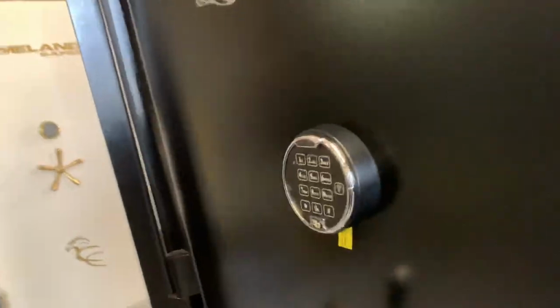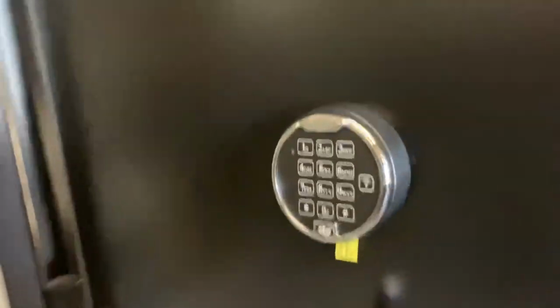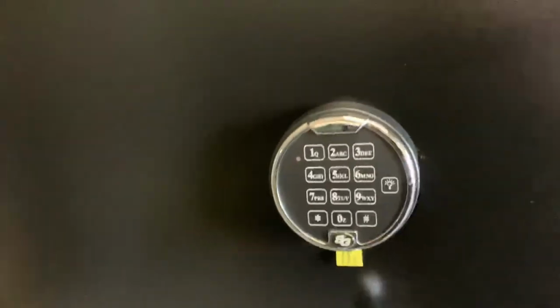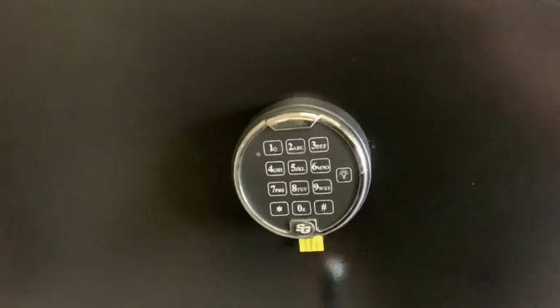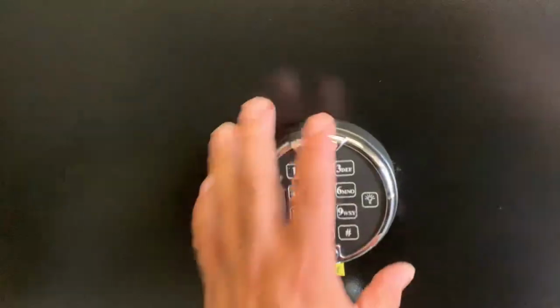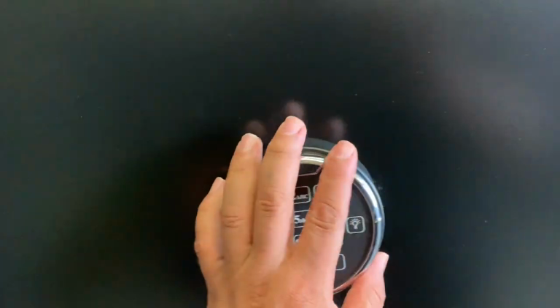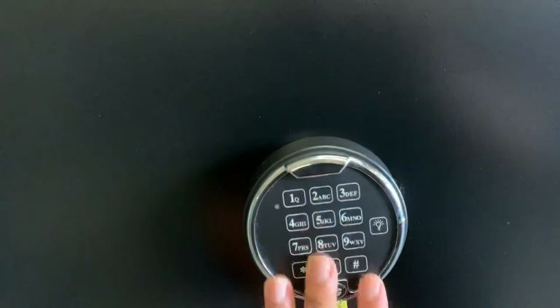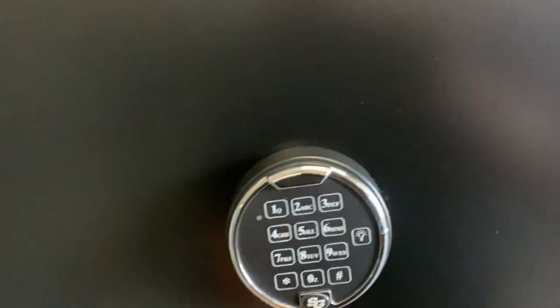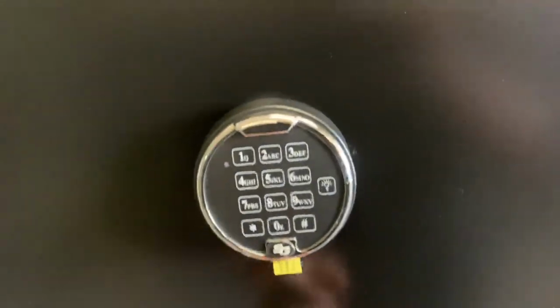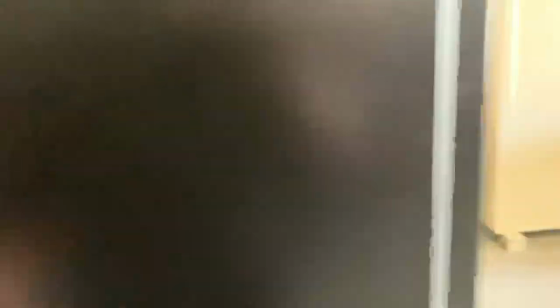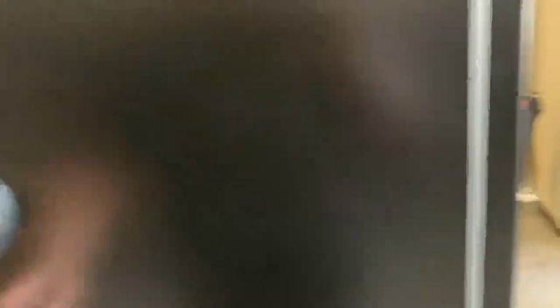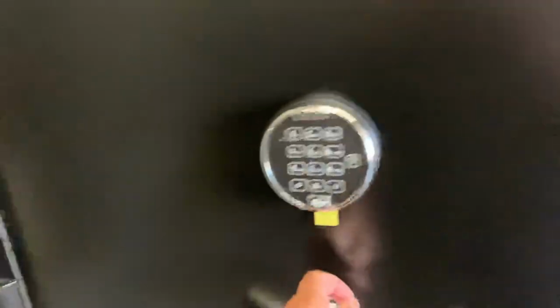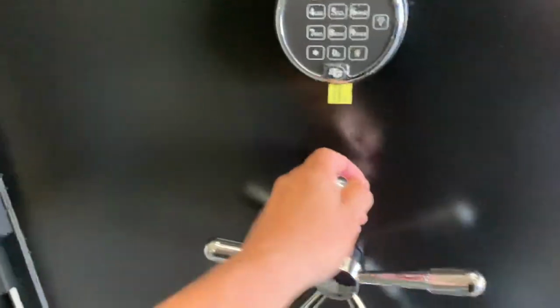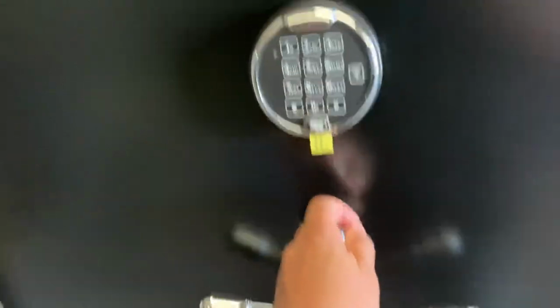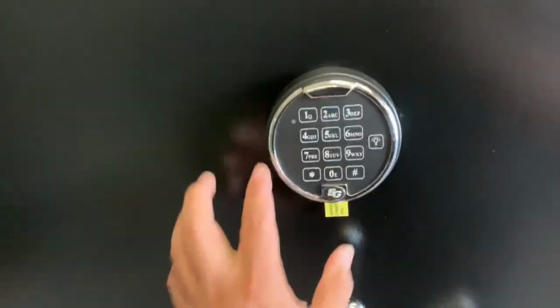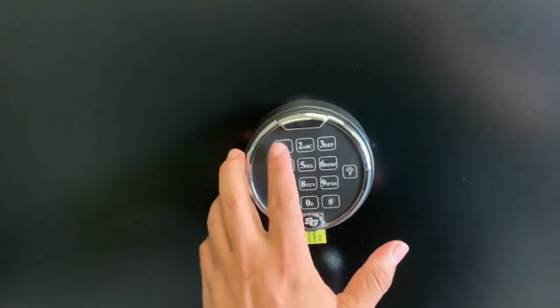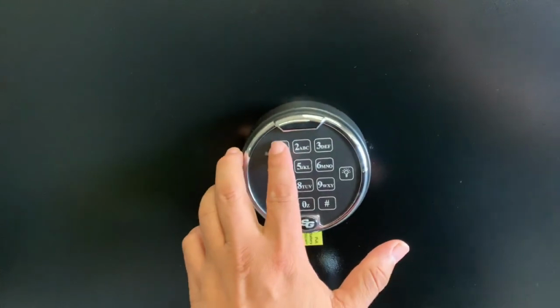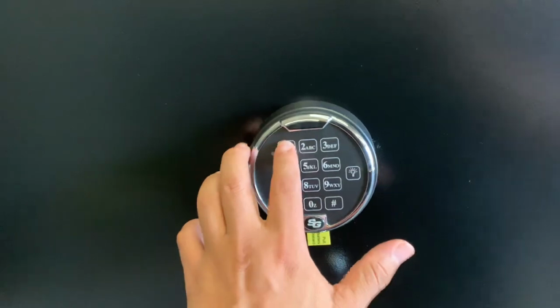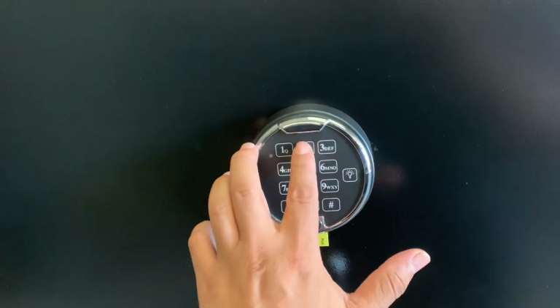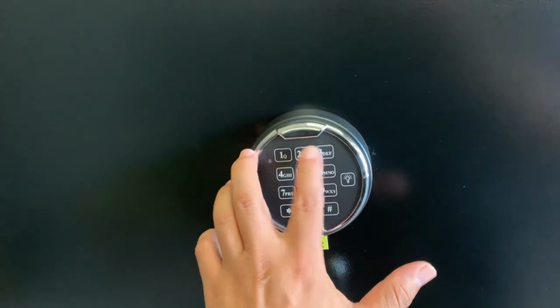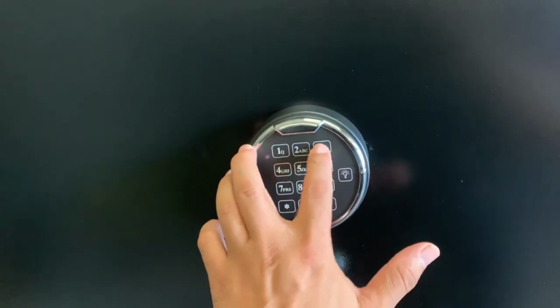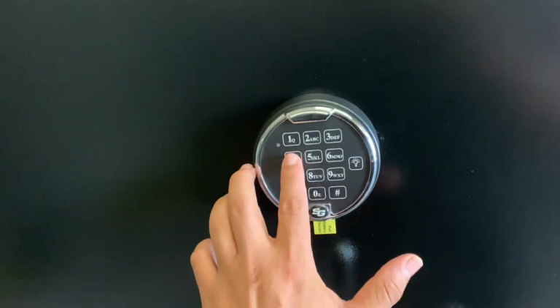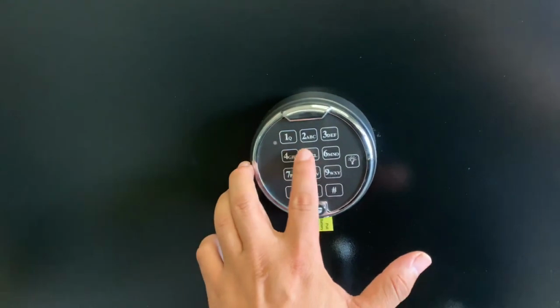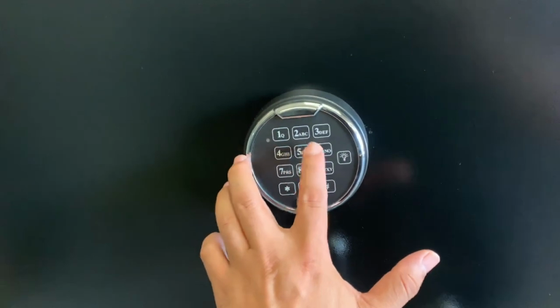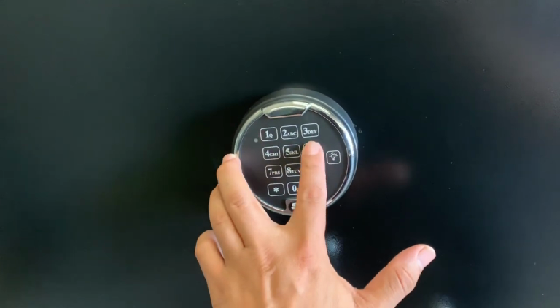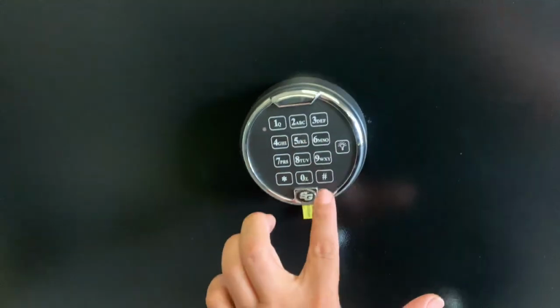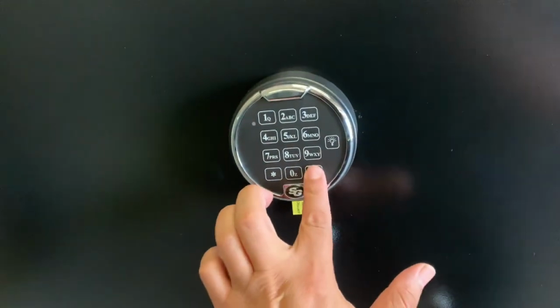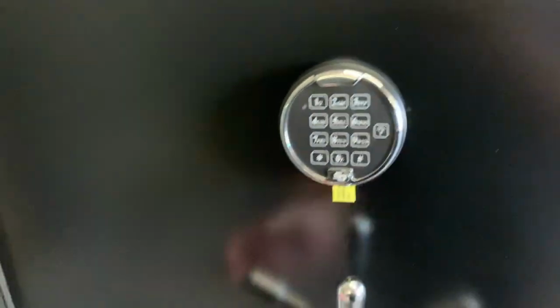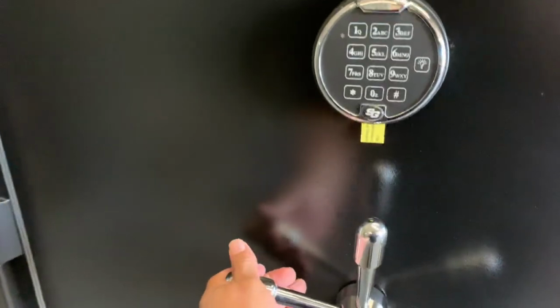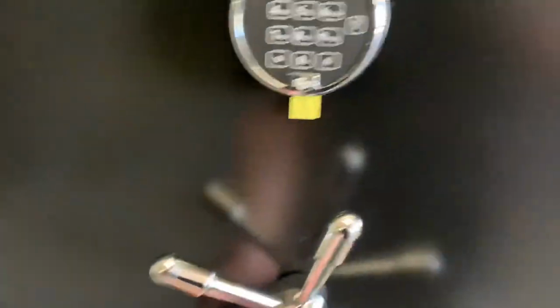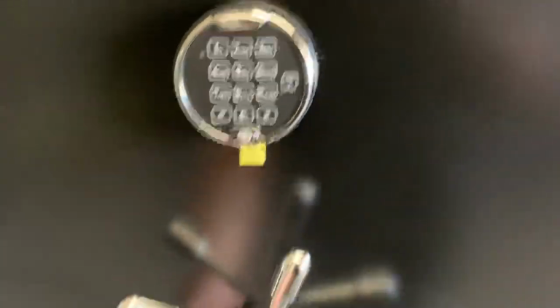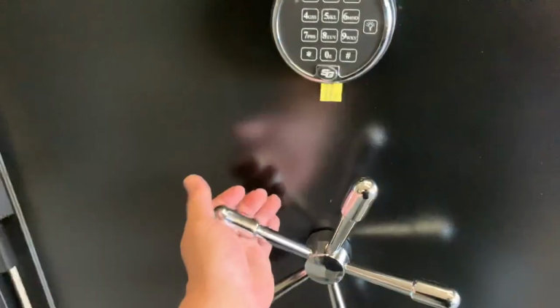There is an upgrade on this door which is a digital keypad. Right now it's locked. All you do is press the numbers: one, two, three, four, five, six, pound — and you have access to the door.